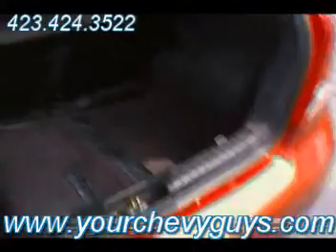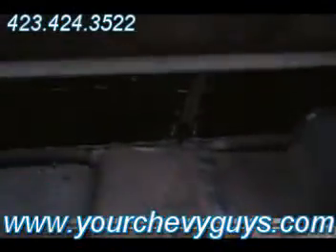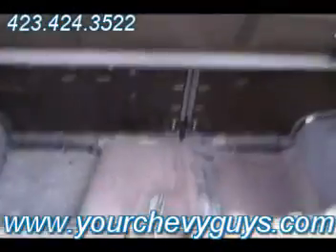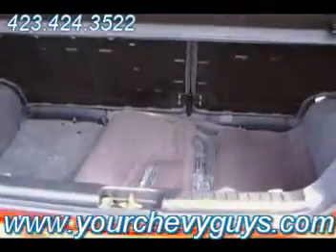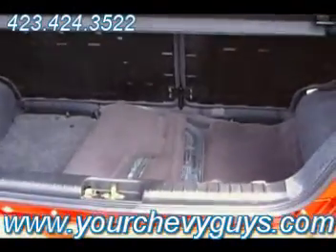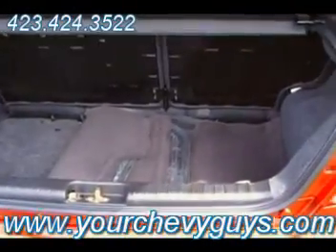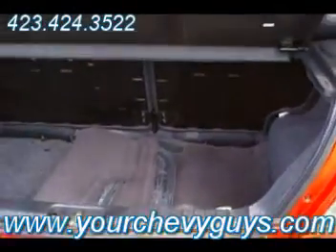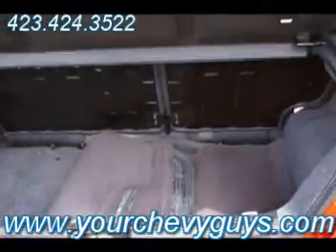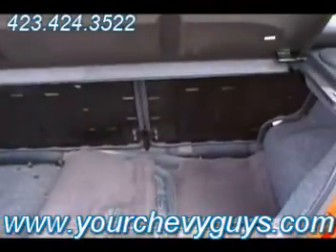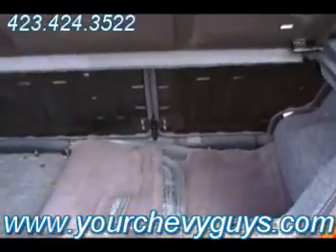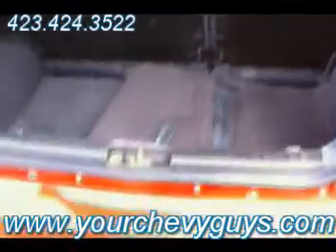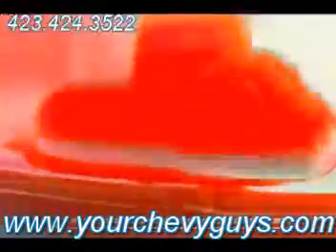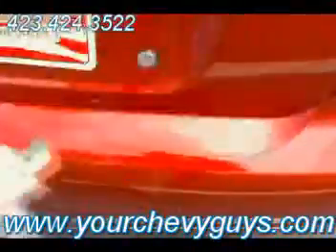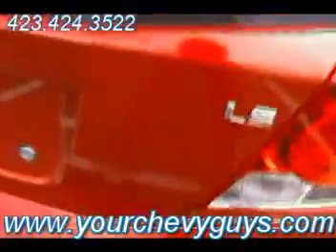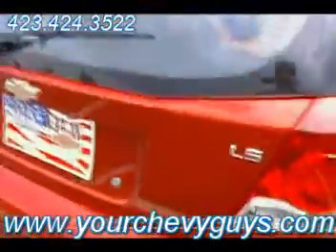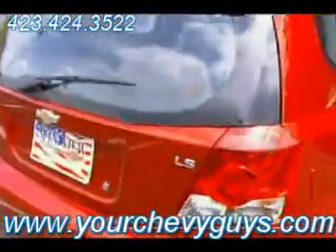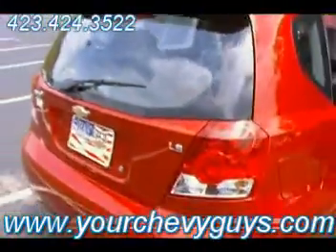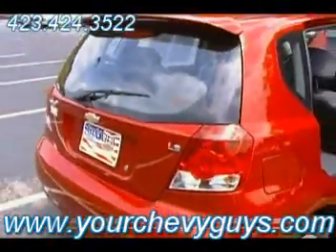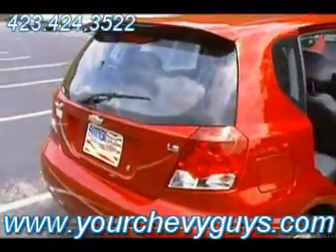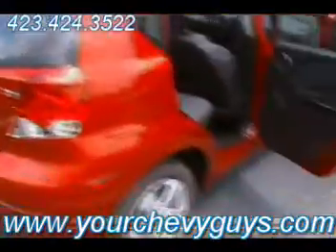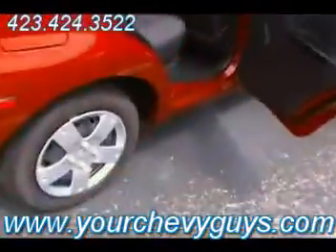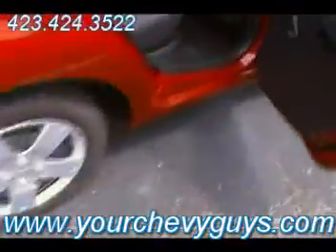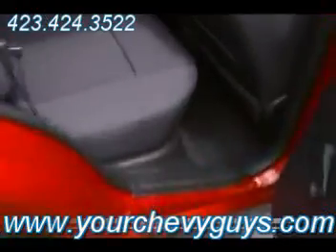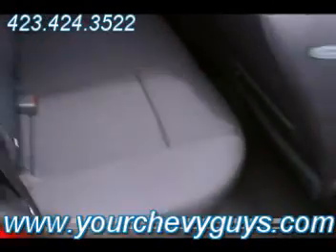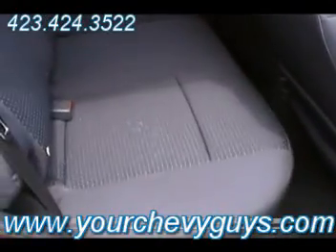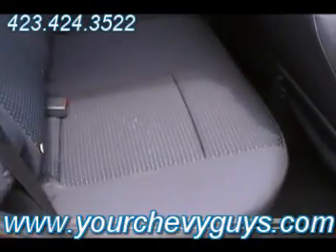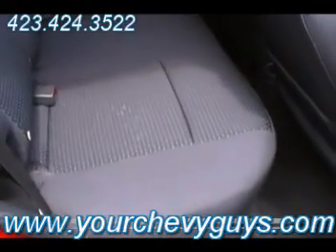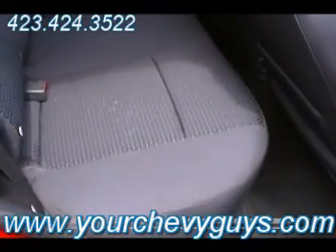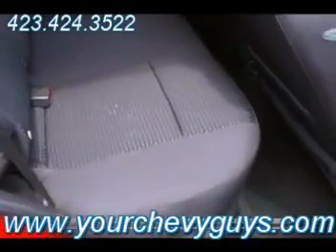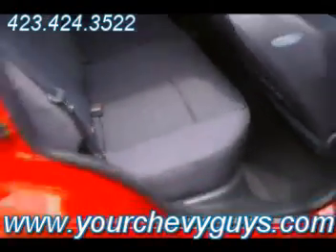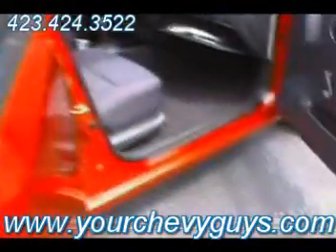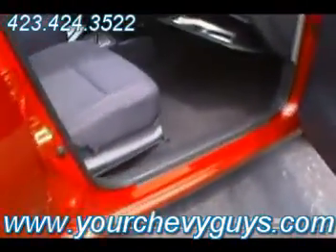Got some trunk space. There's your floor mats that we've got in the back for you so that they won't get dirty if somebody happens to test drive your new little 2007 LS Aveo. Again, just check out how clean this medium gray cloth interior is.